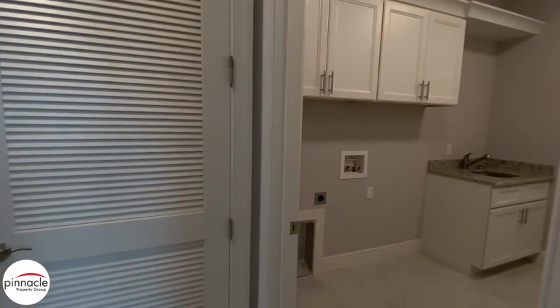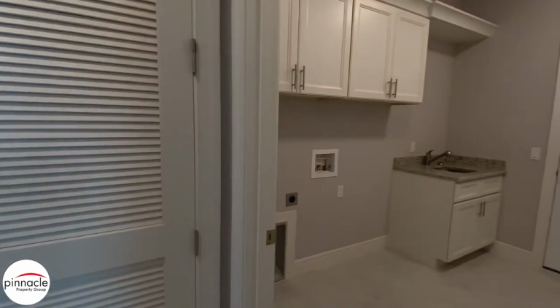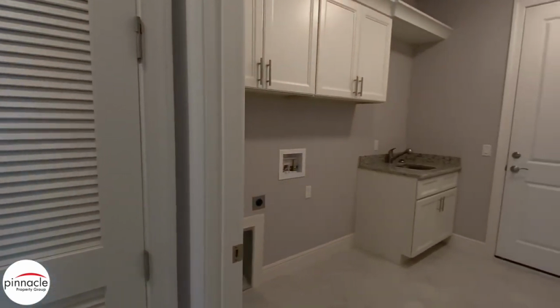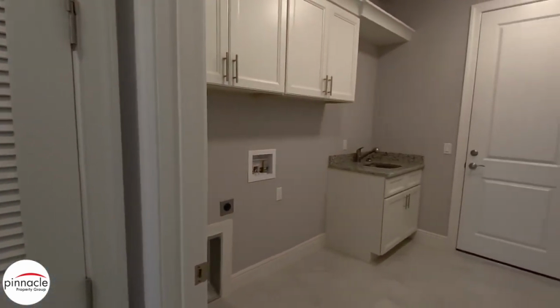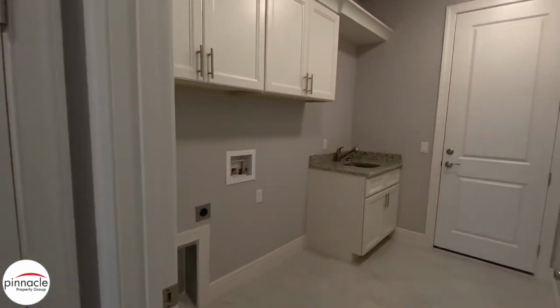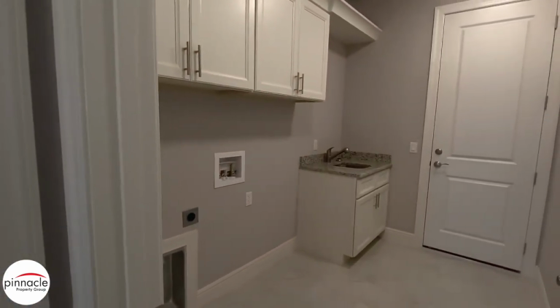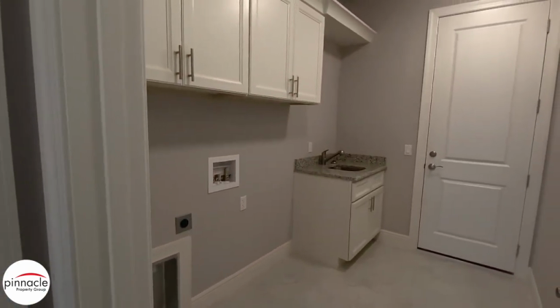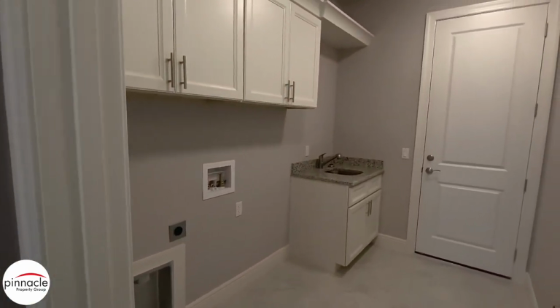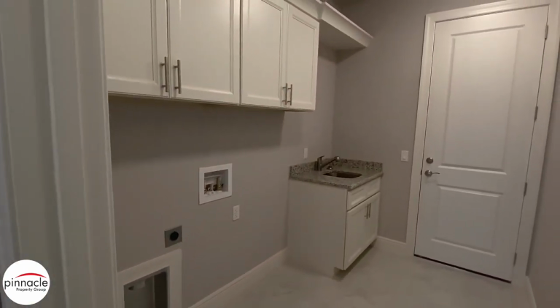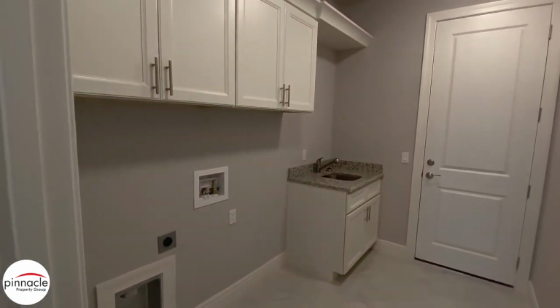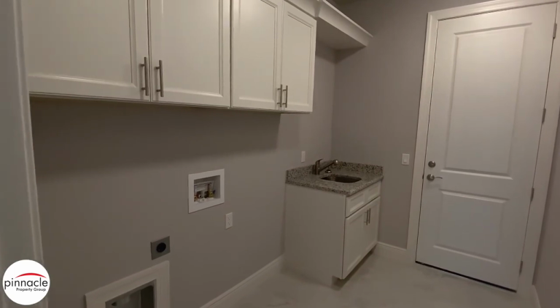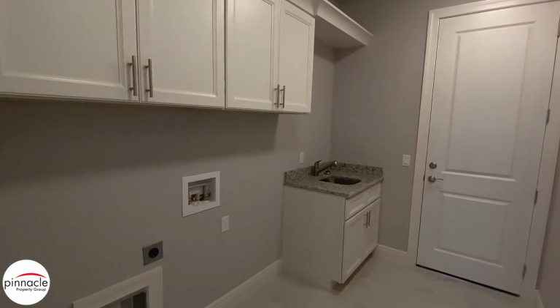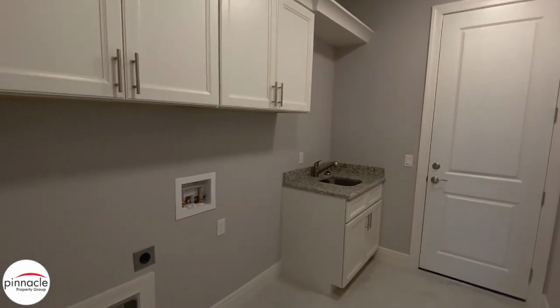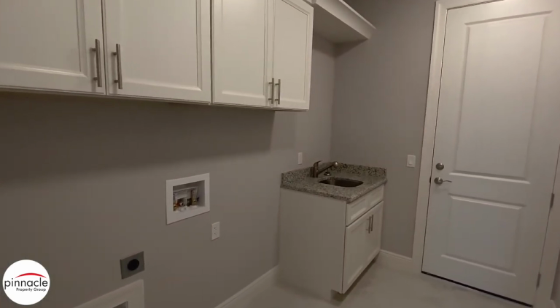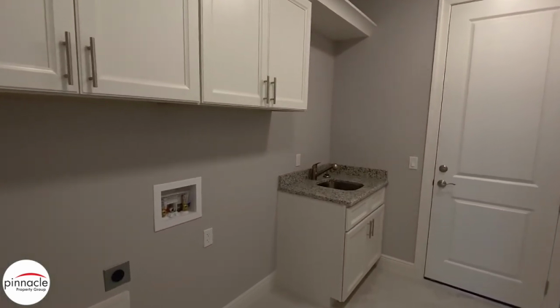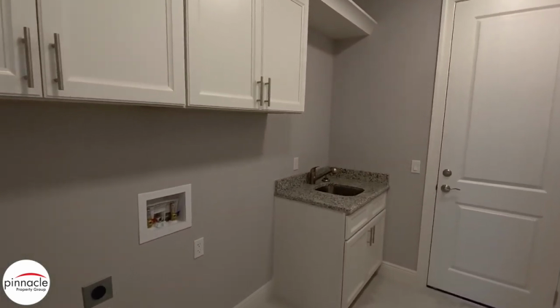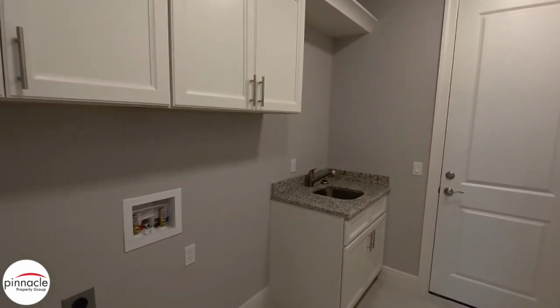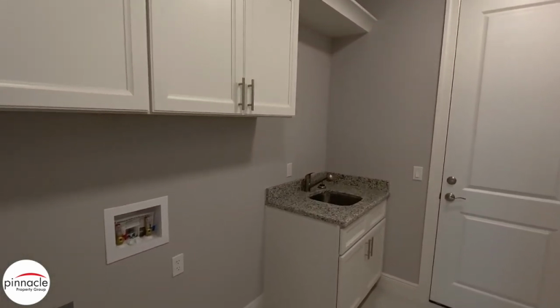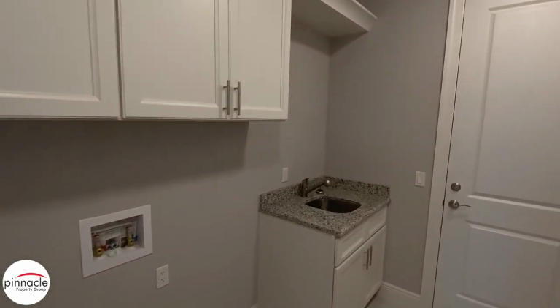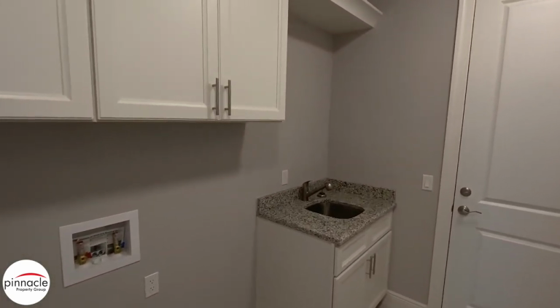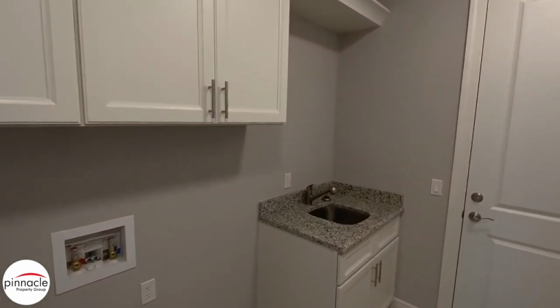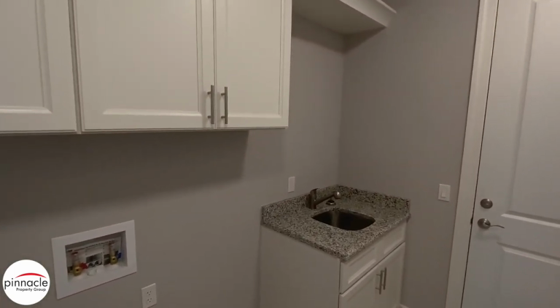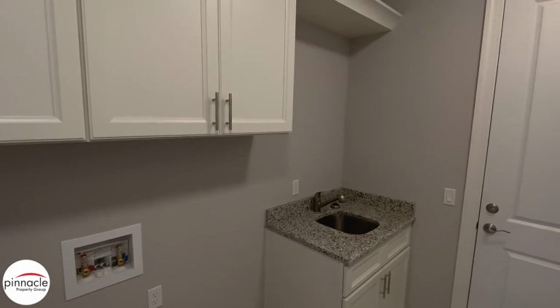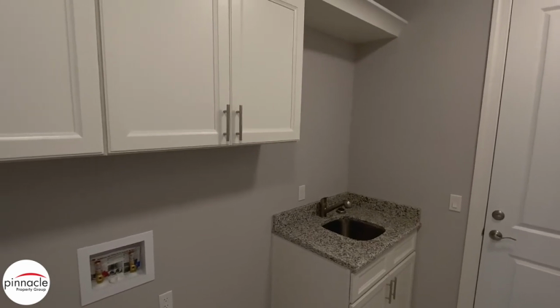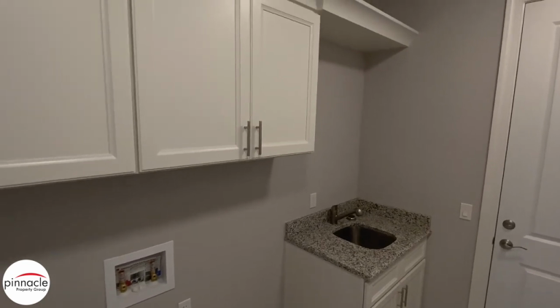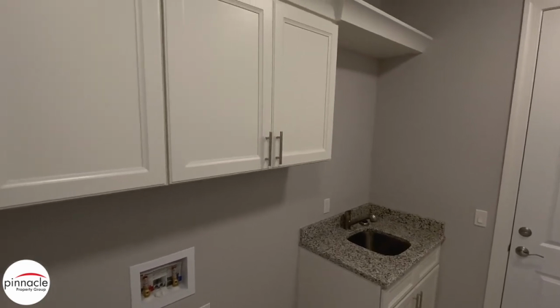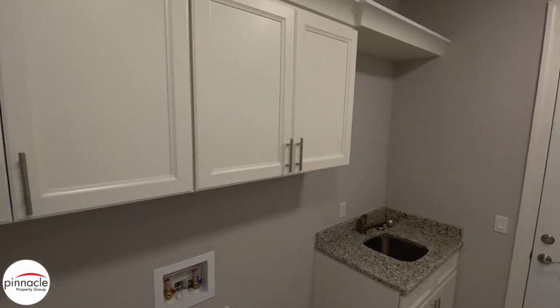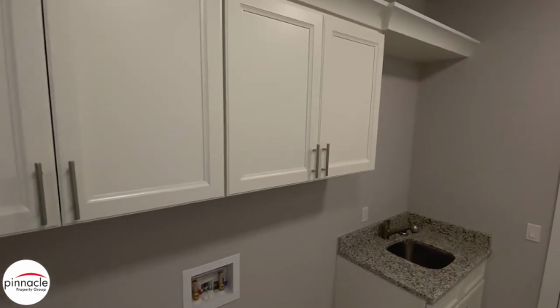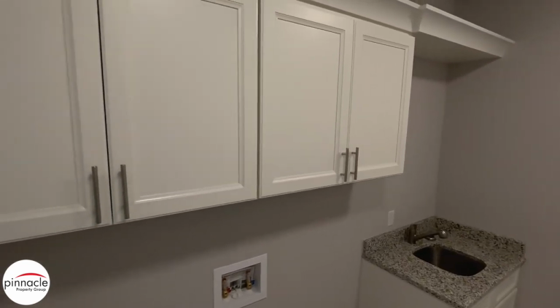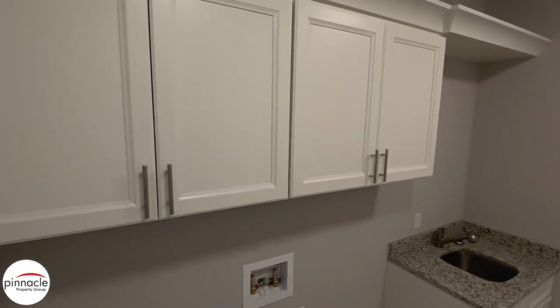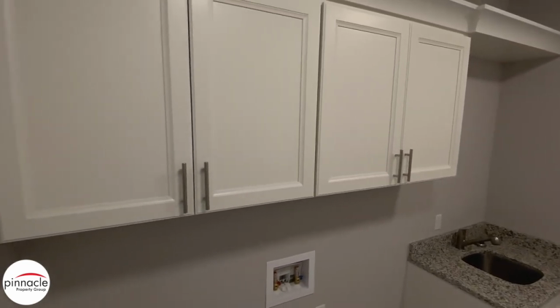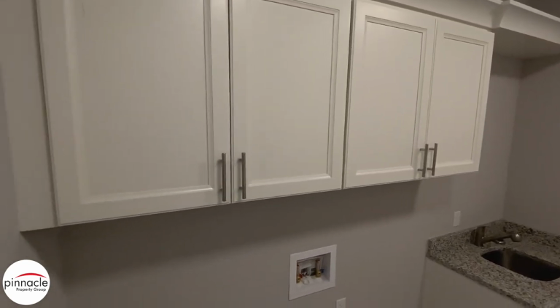Over in the laundry room, we have upper cabinets with crown above, and then we have our standard sink base cabinet. They went with the undermount sink for this home.